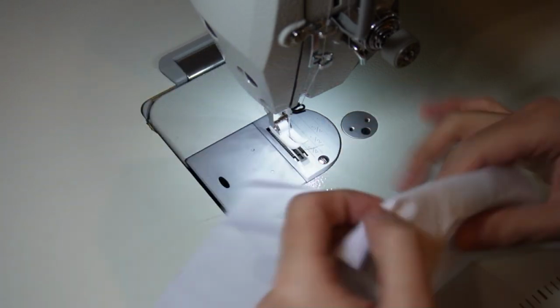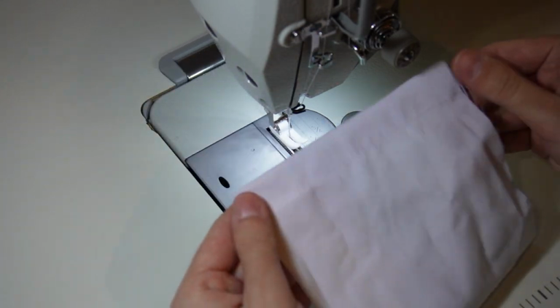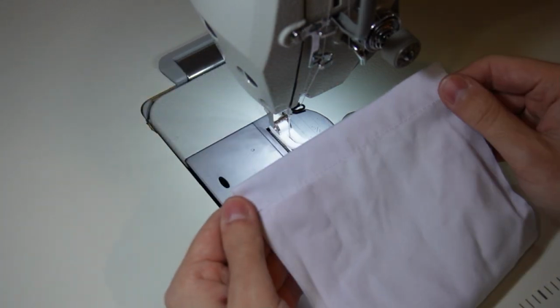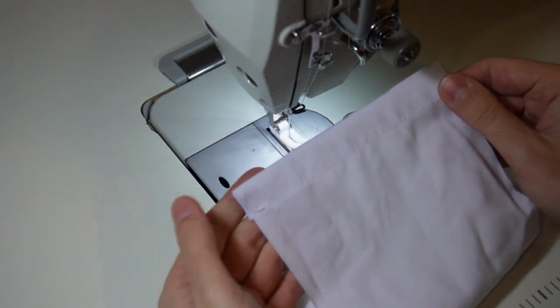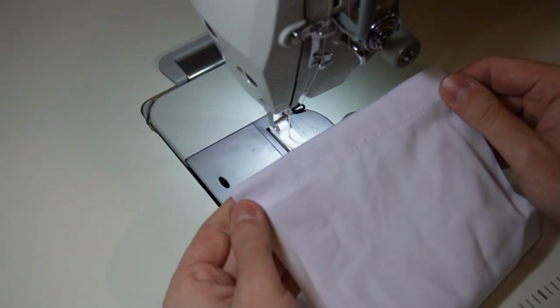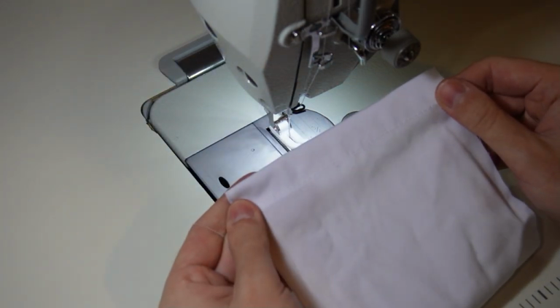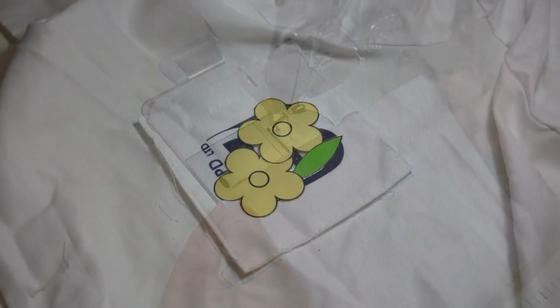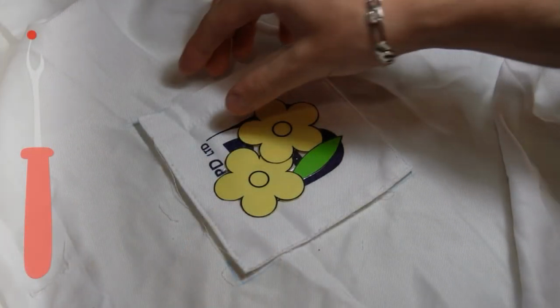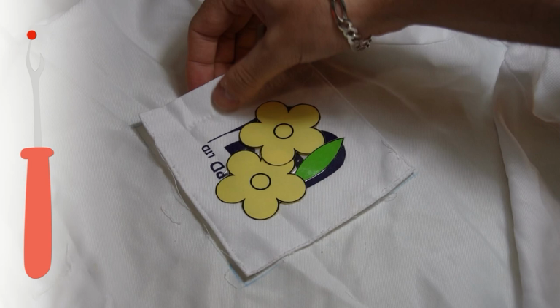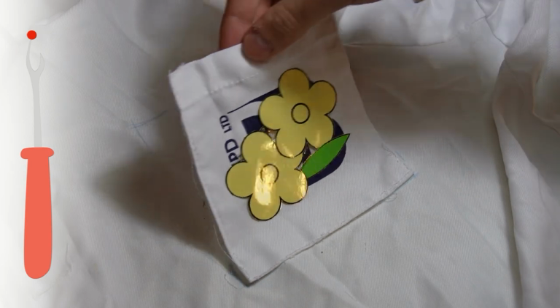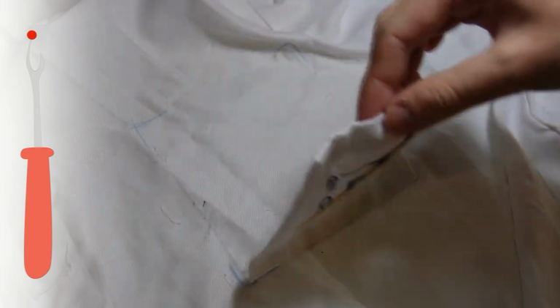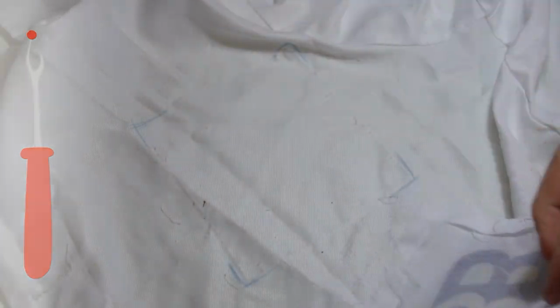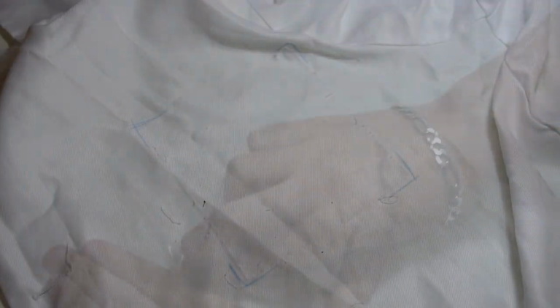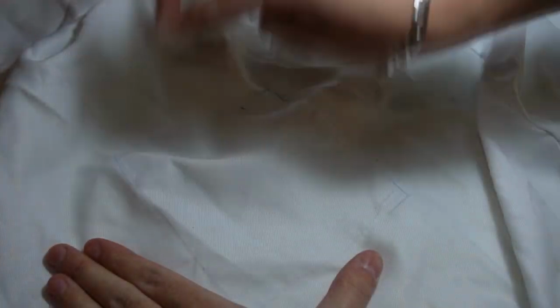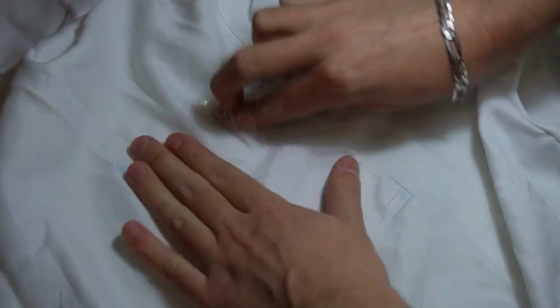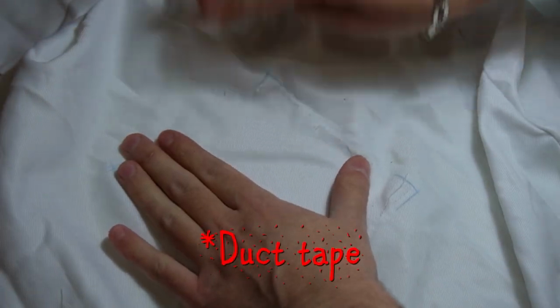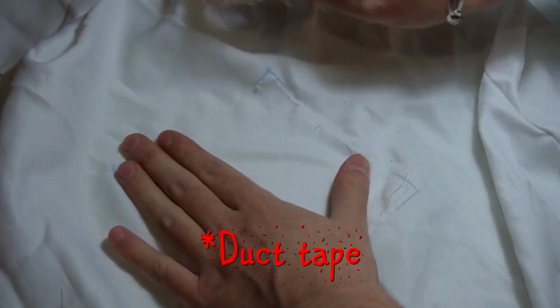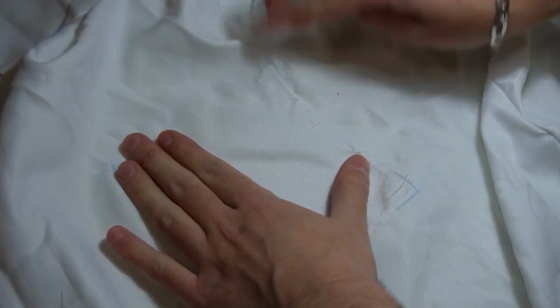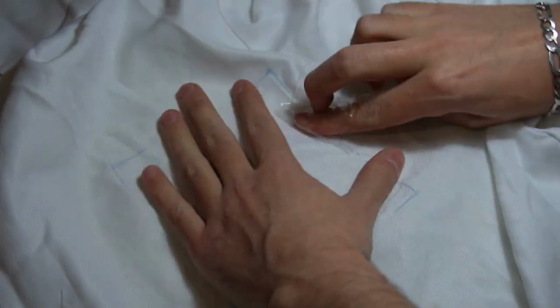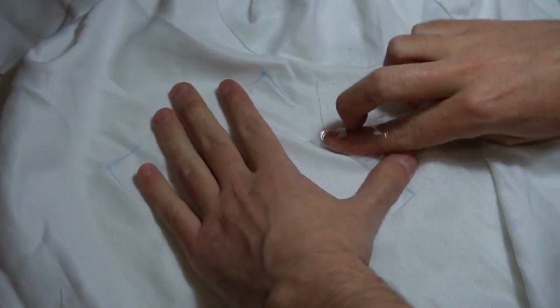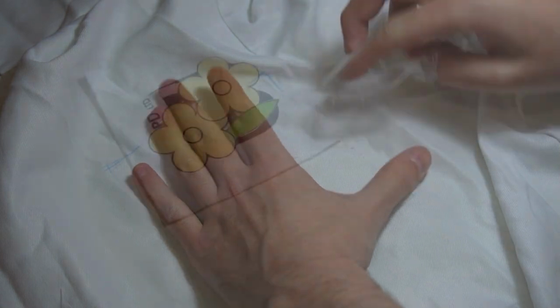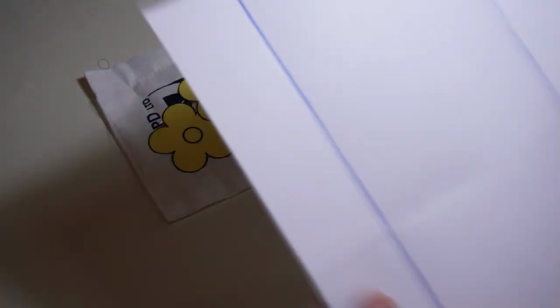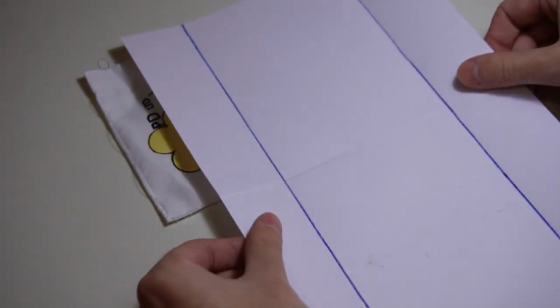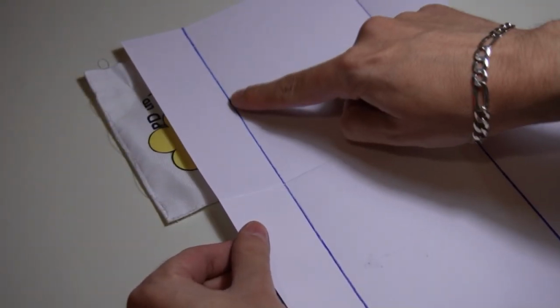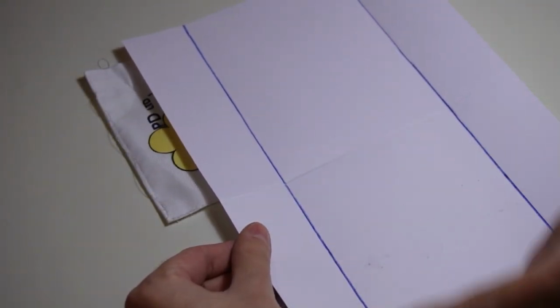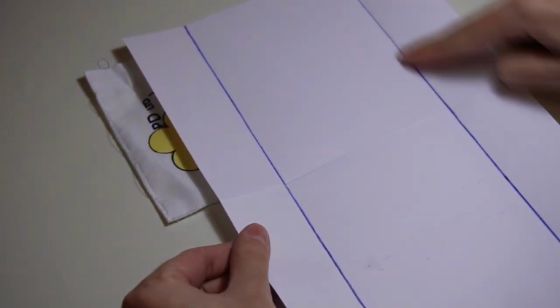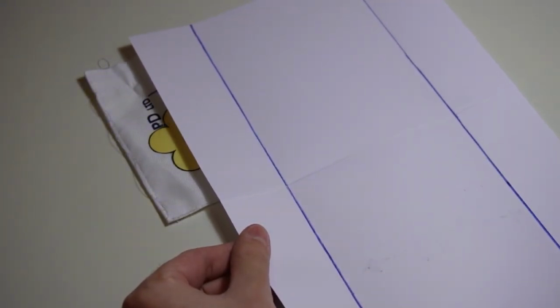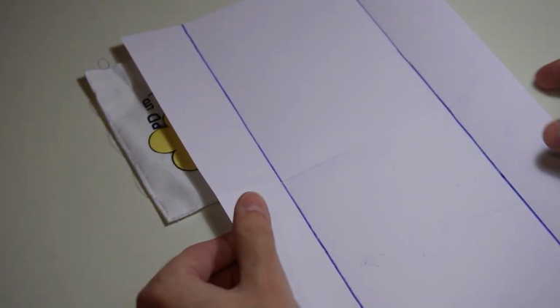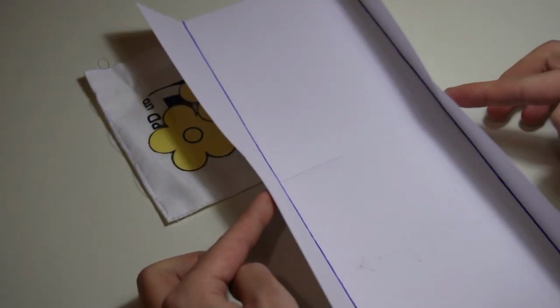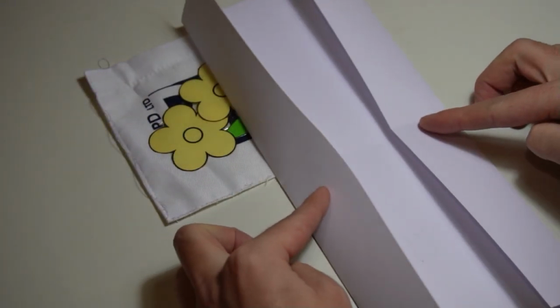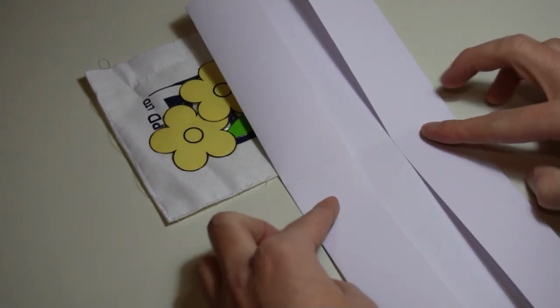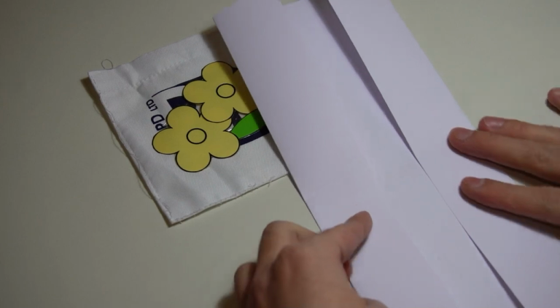This would be the right side of the pocket. Now use a seam ripper and remove the old pocket. You can use some scotch tape to remove all the sticking threads. Now fold a sheet of cardboard as shown in the video to make a template for the new pocket.